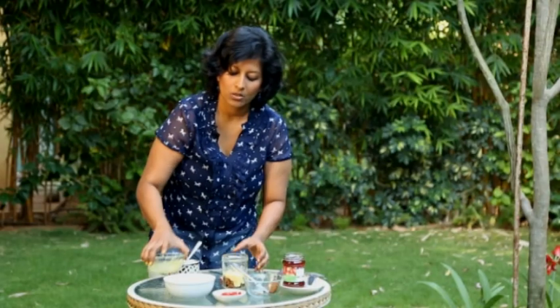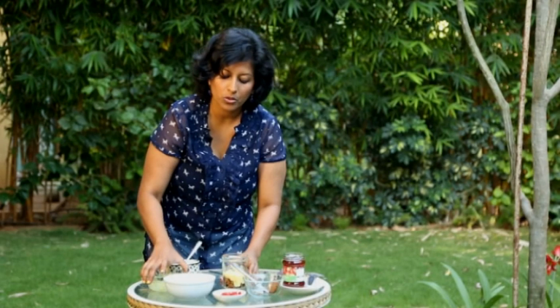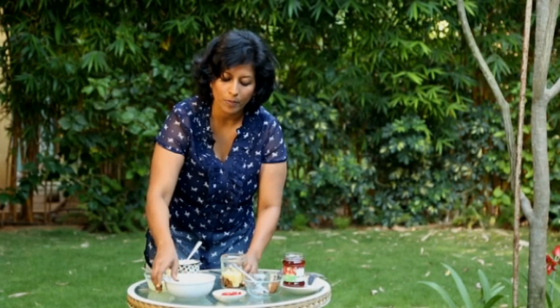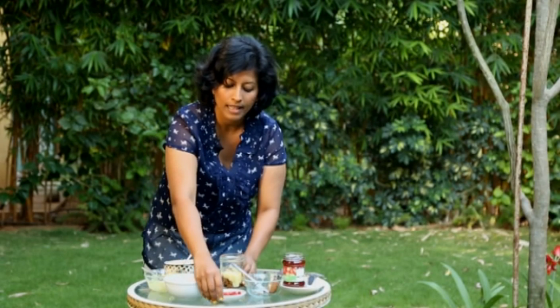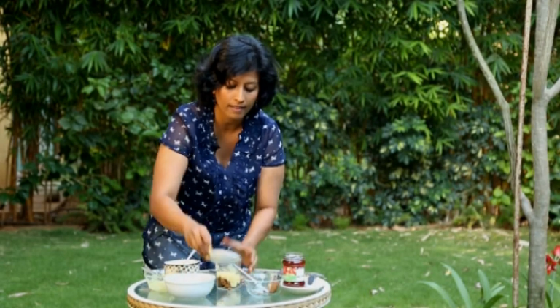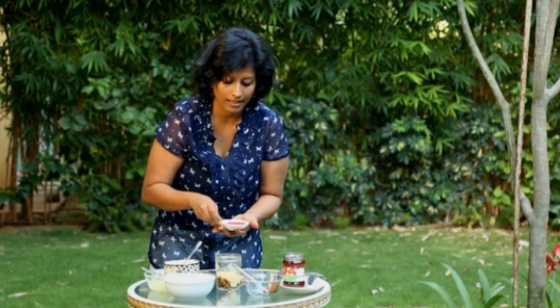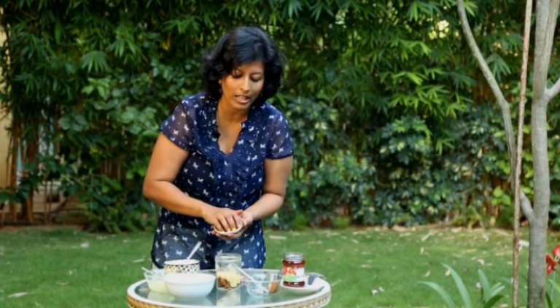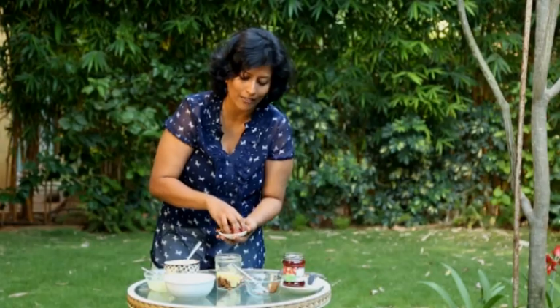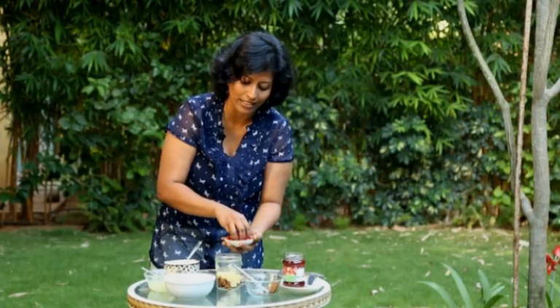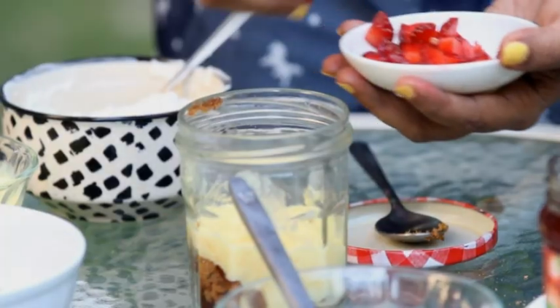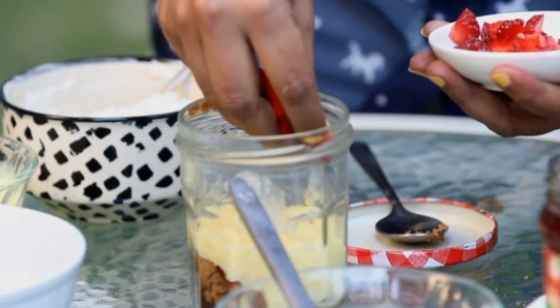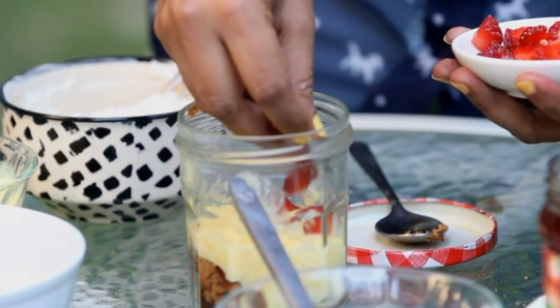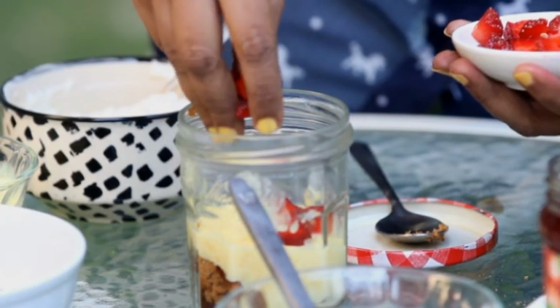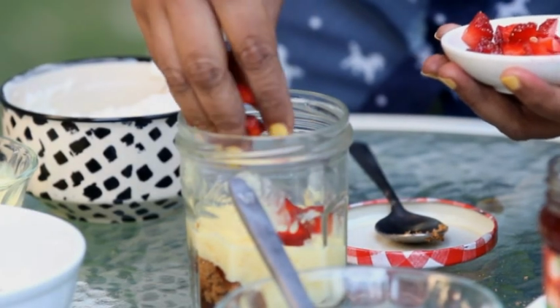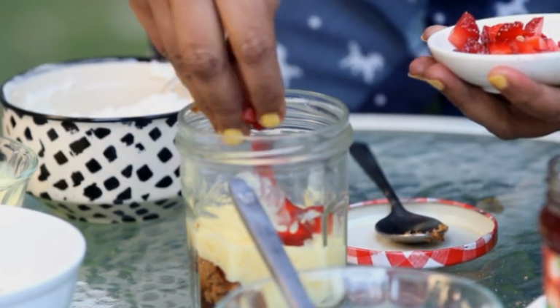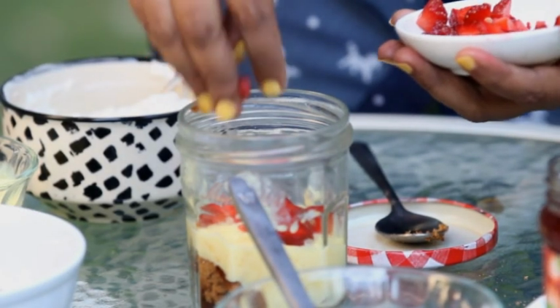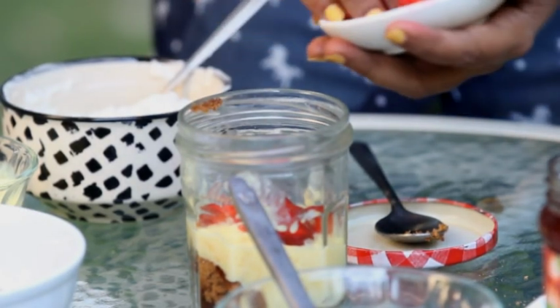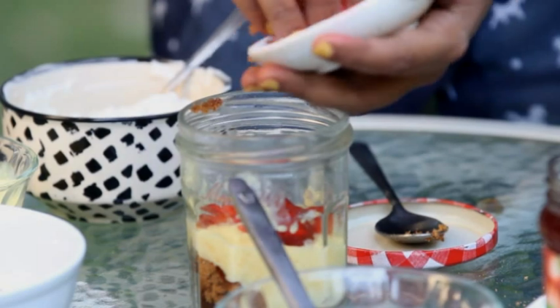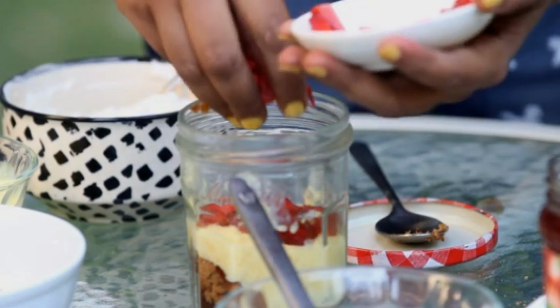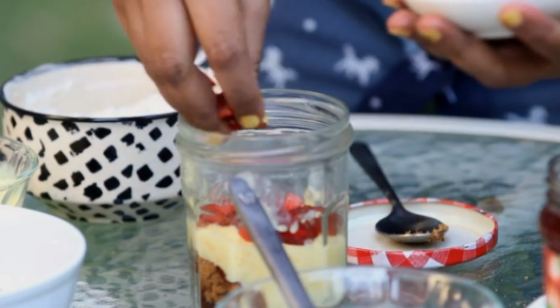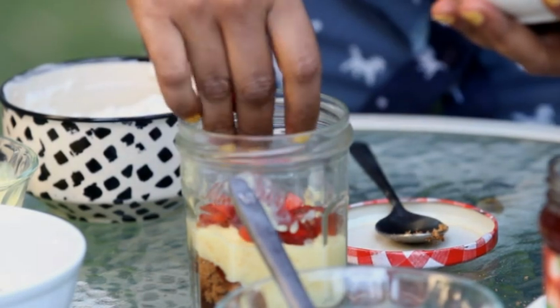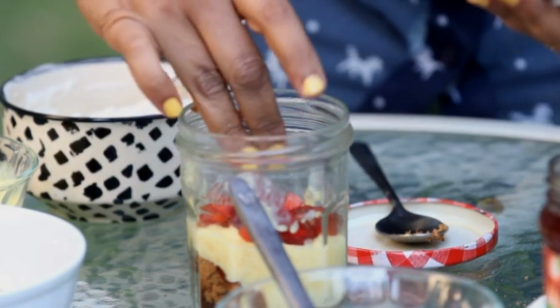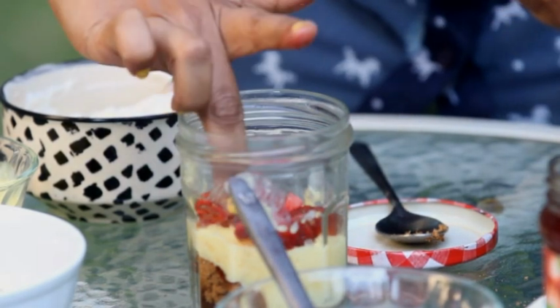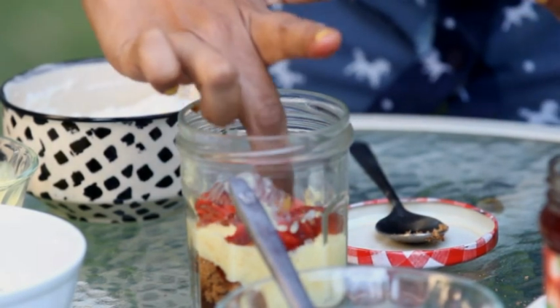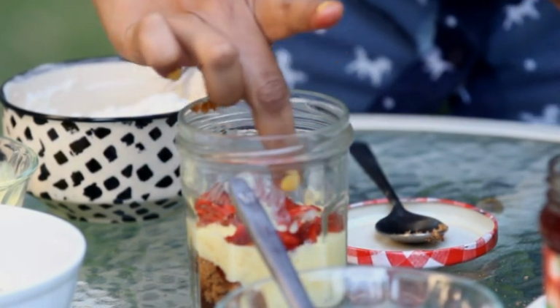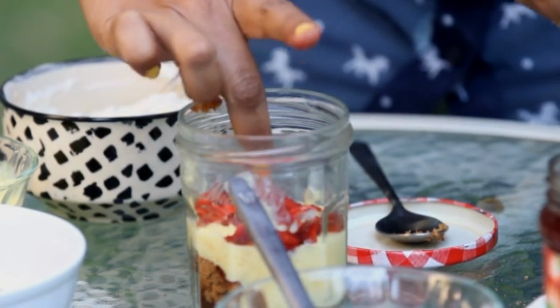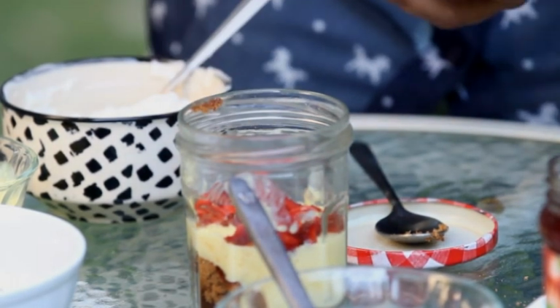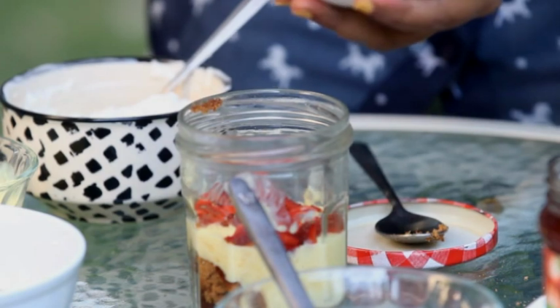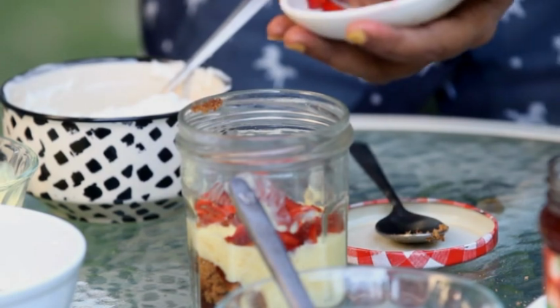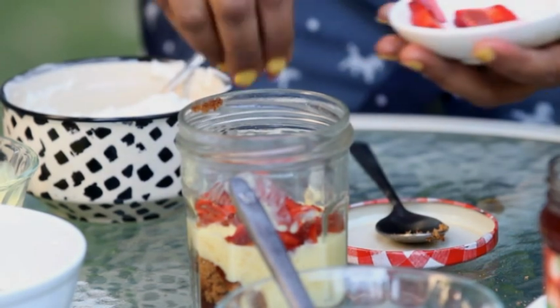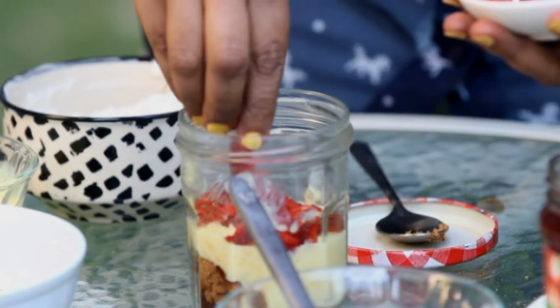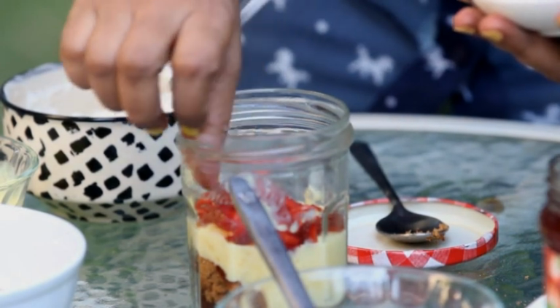Now to top the yellow layer, we have something red. I'm going to add some strawberries. Make sure that you push them towards the edges so on the sides you can actually see the different colours.